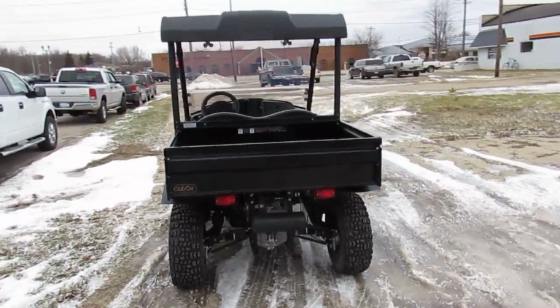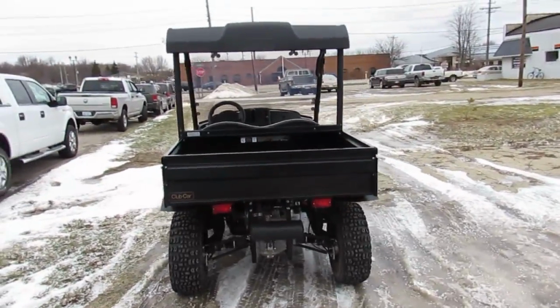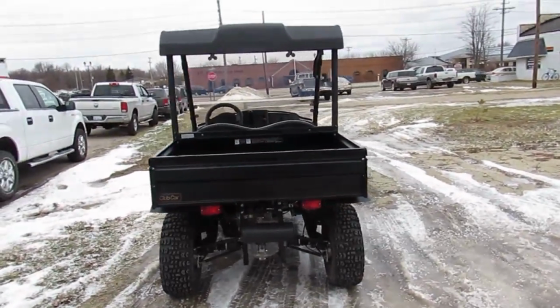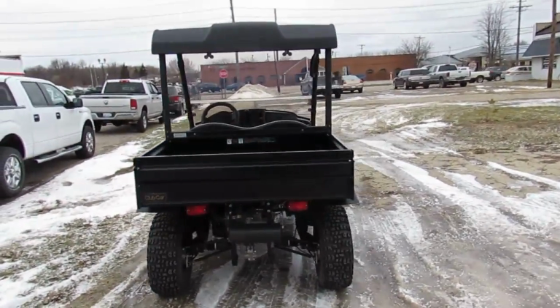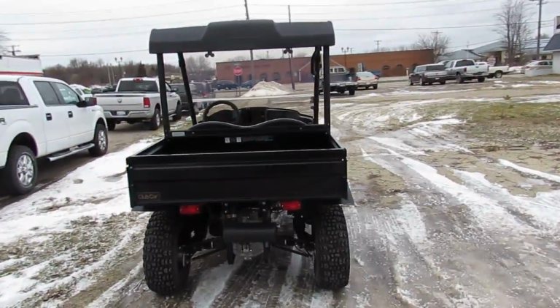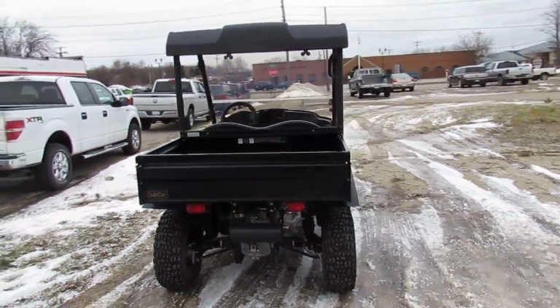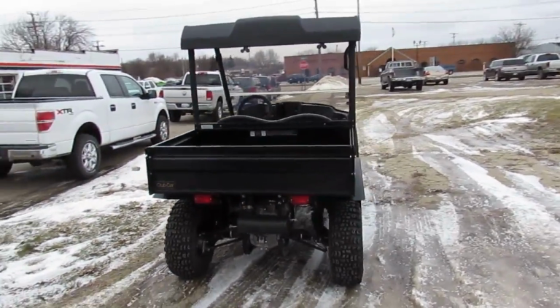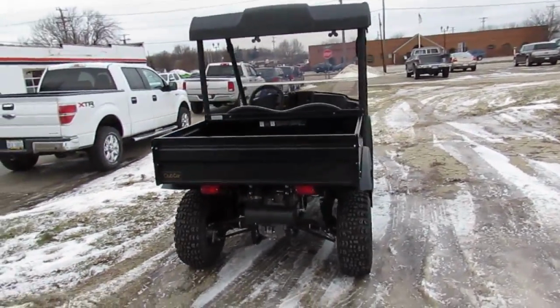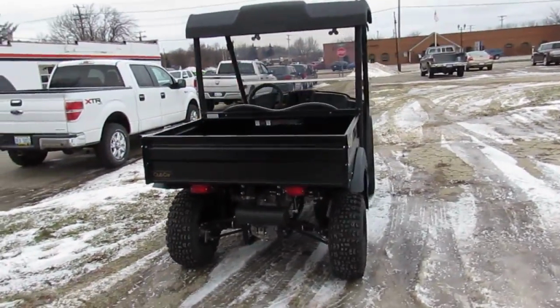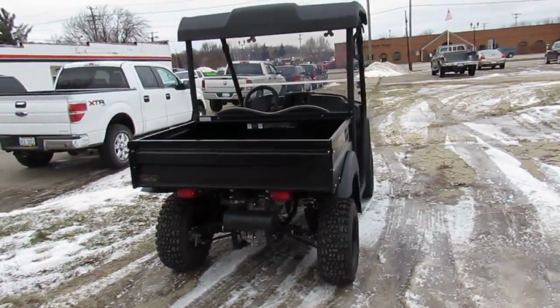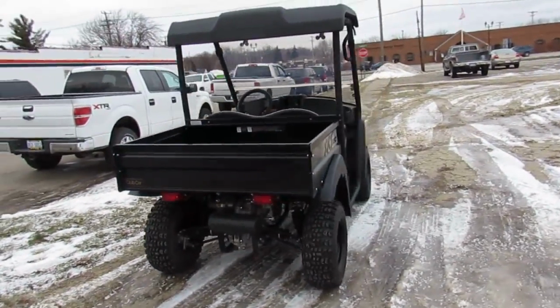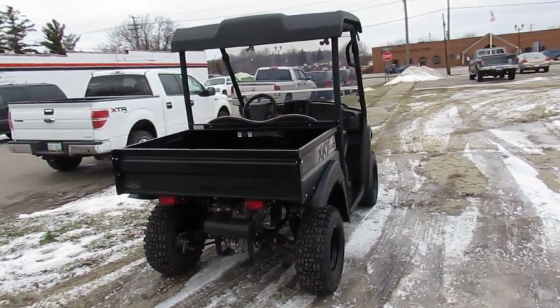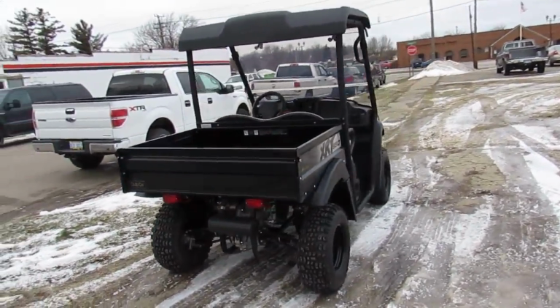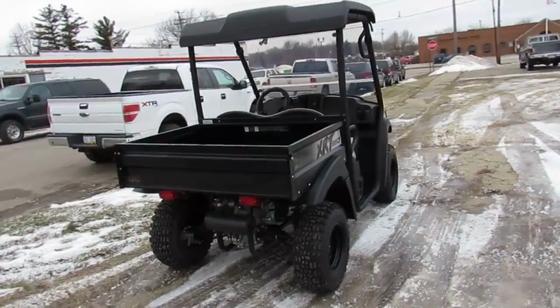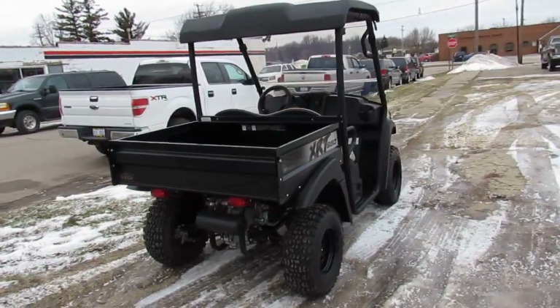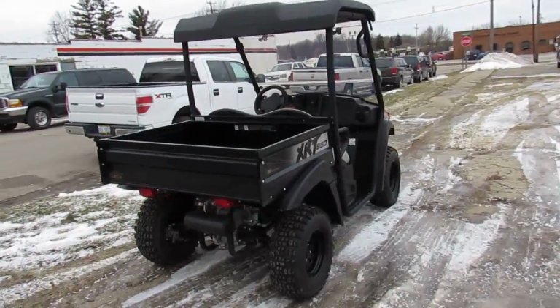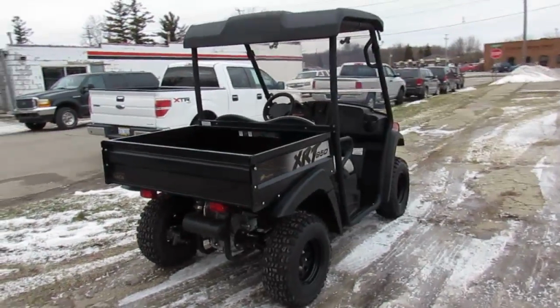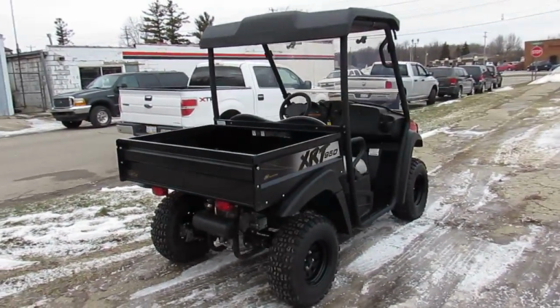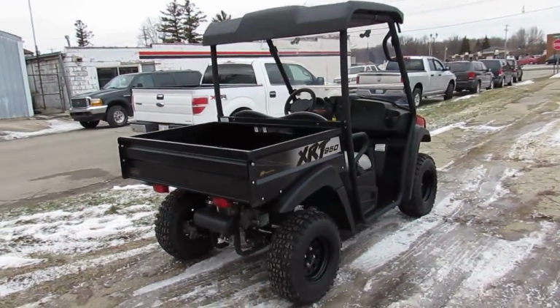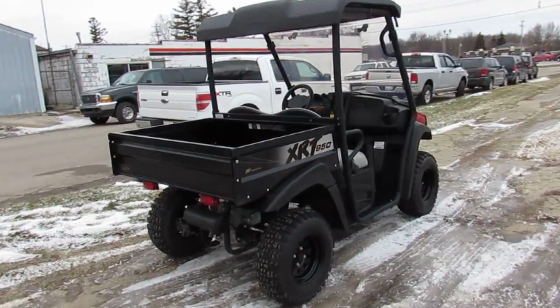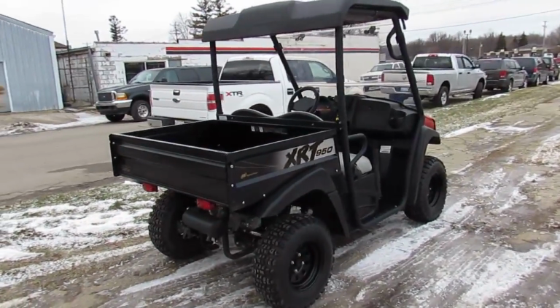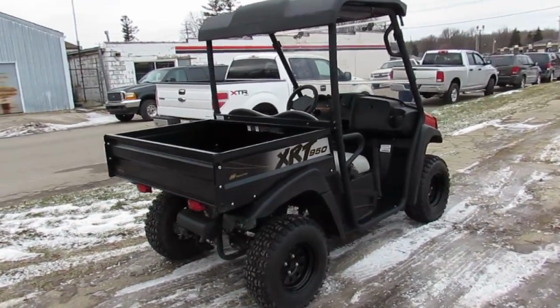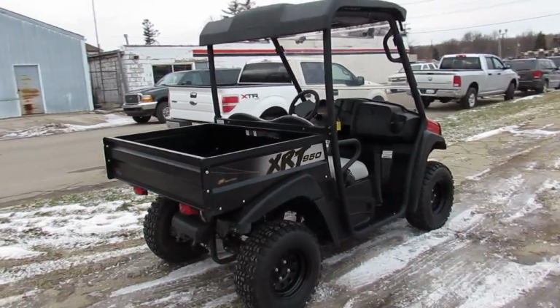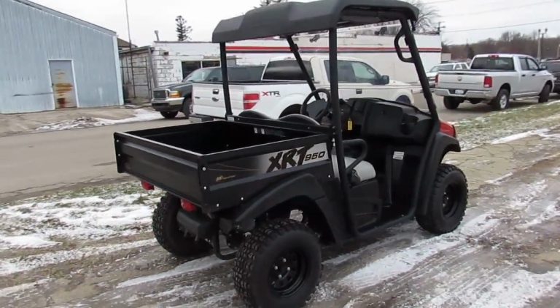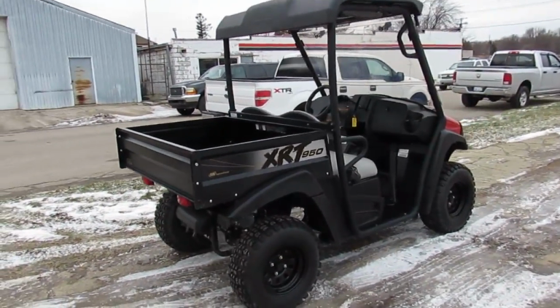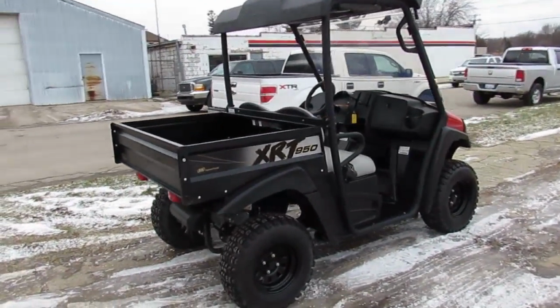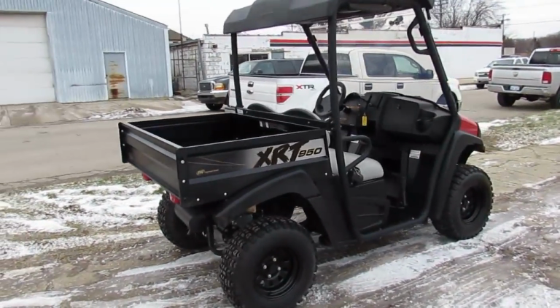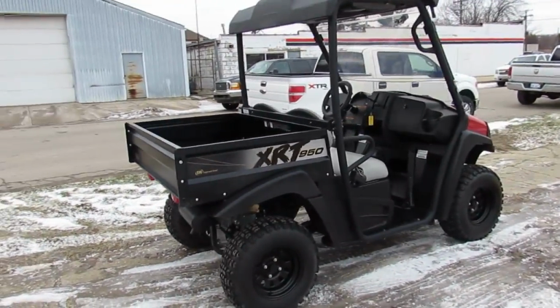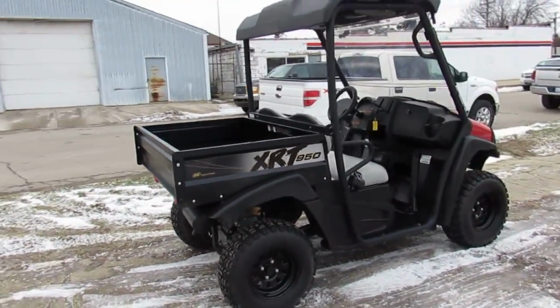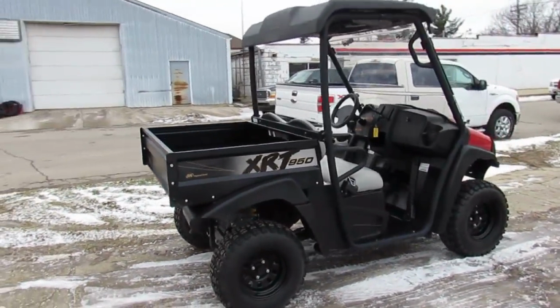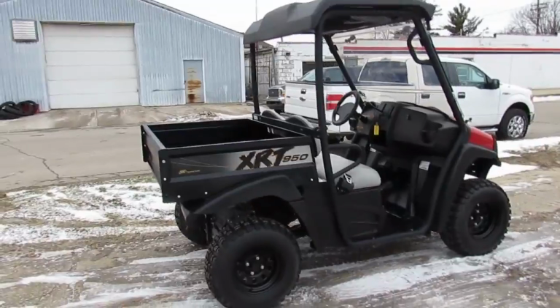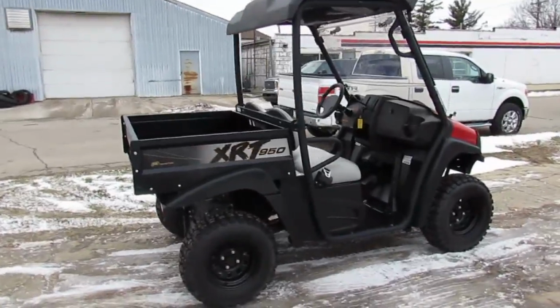It's got the 500cc Briggs & Stratton gas motor, dump bed, blinkers, horn, windshield, roof, differential lock and more.